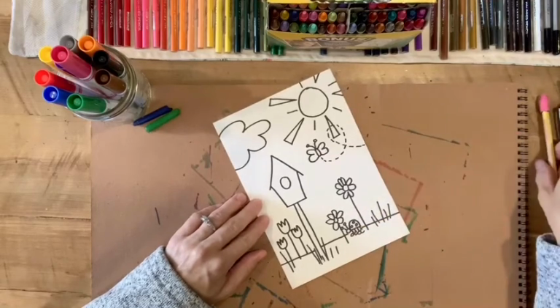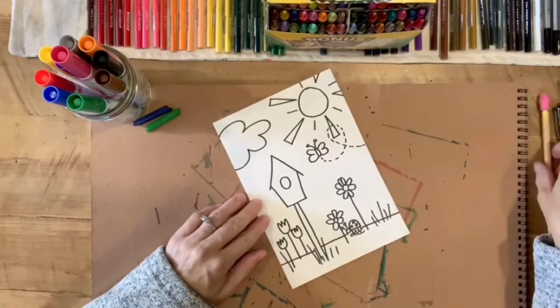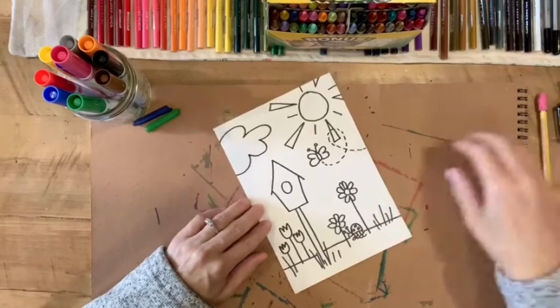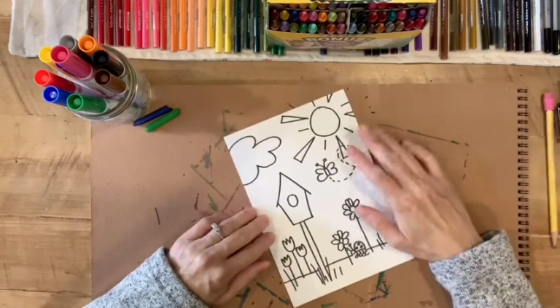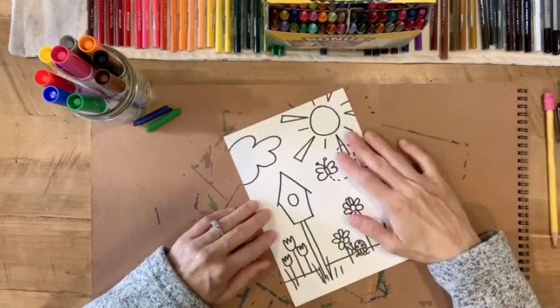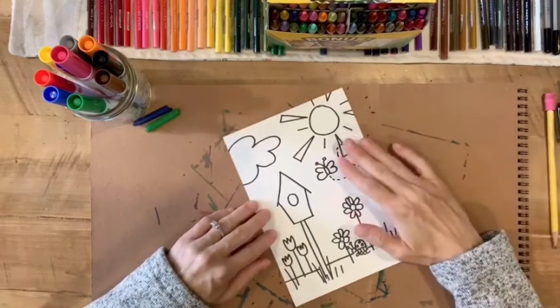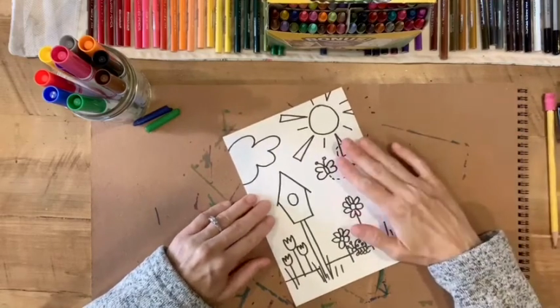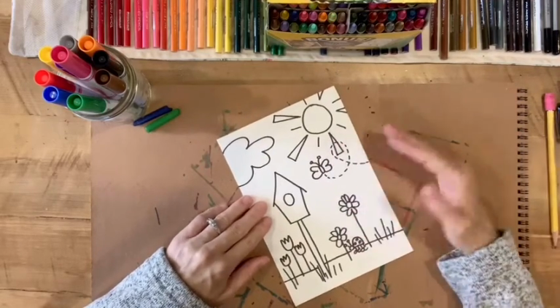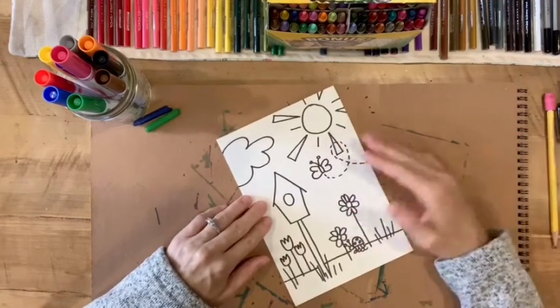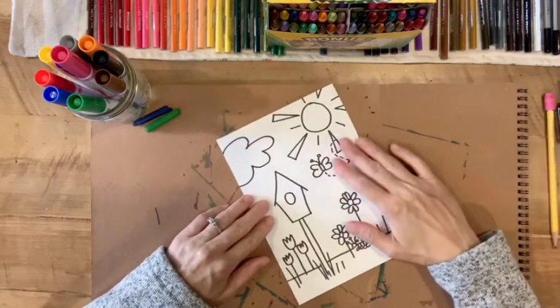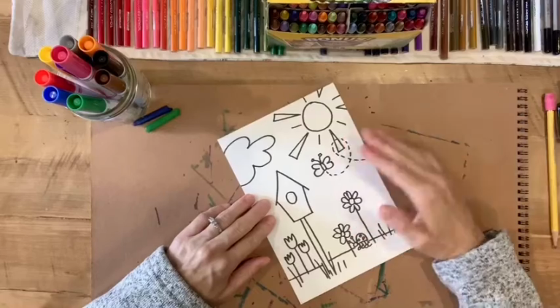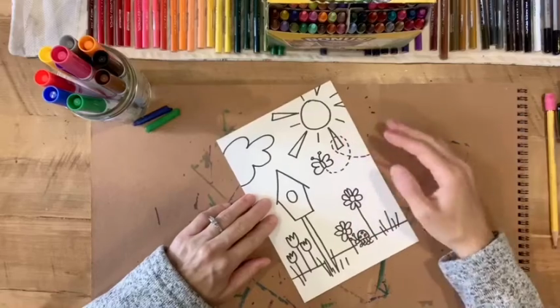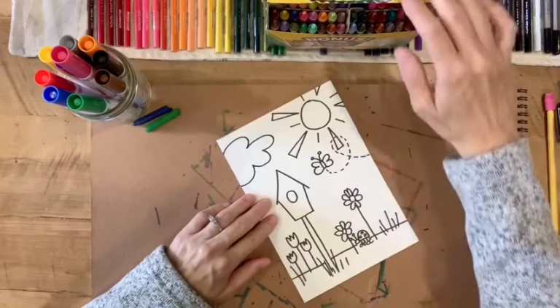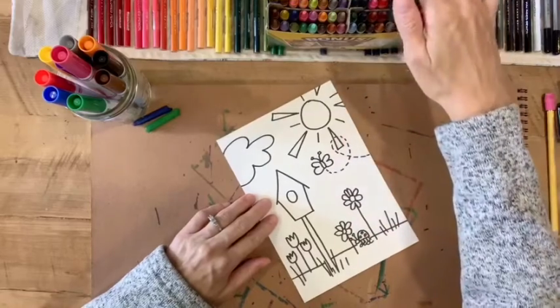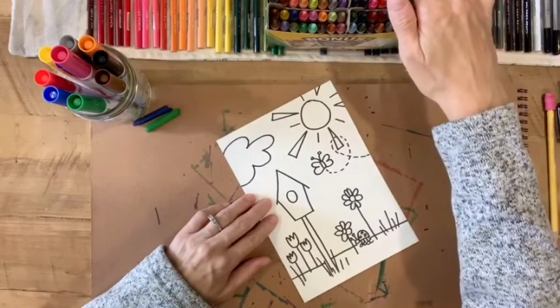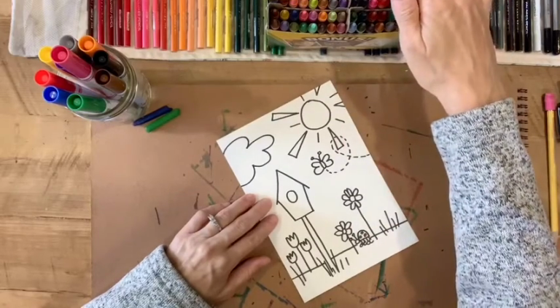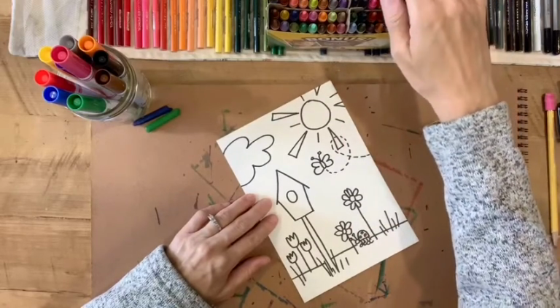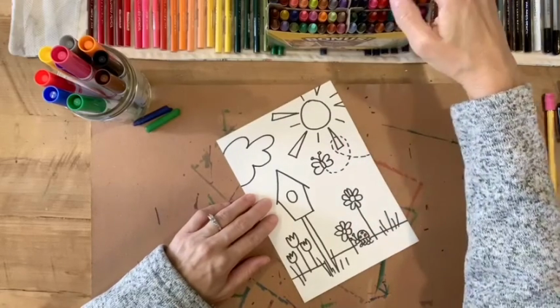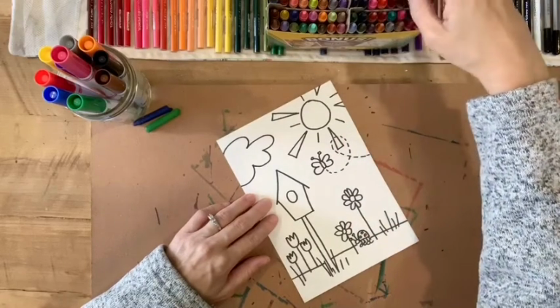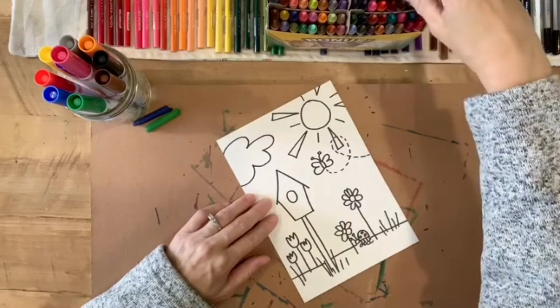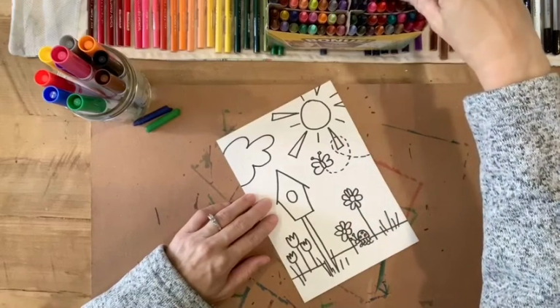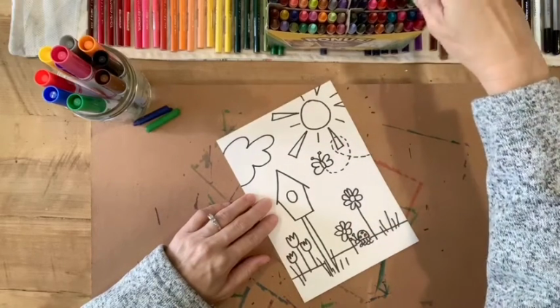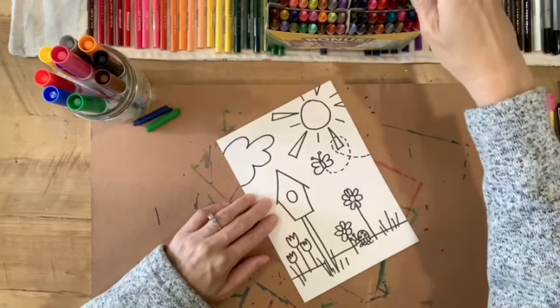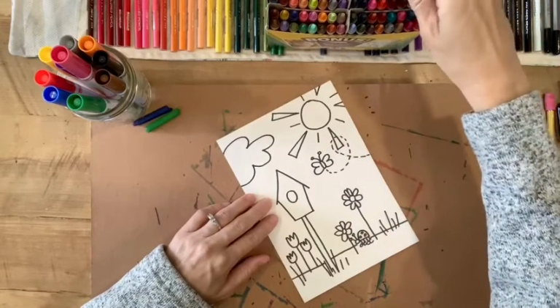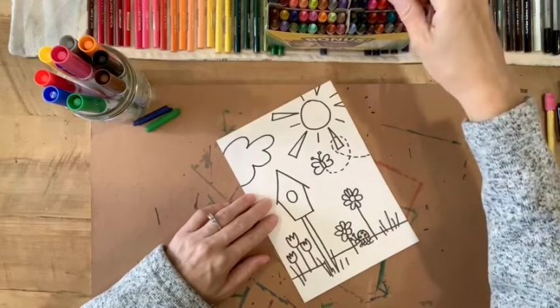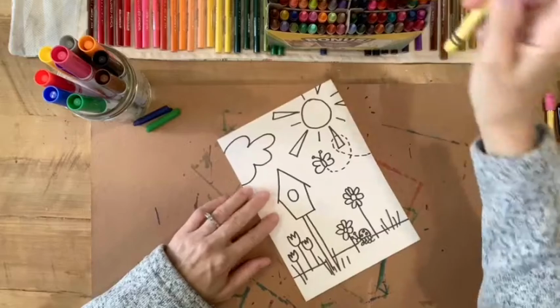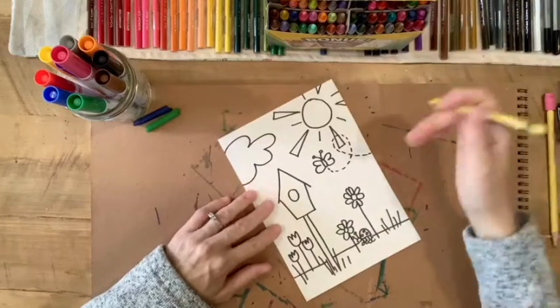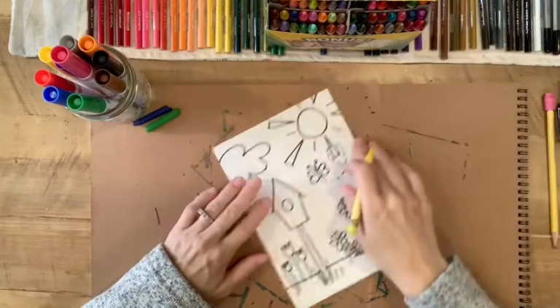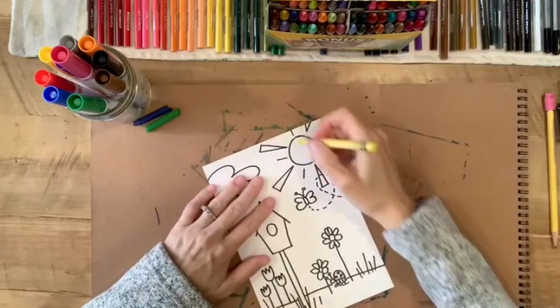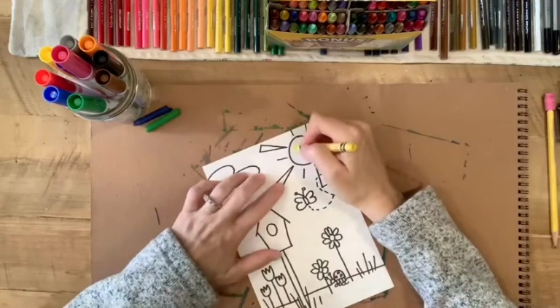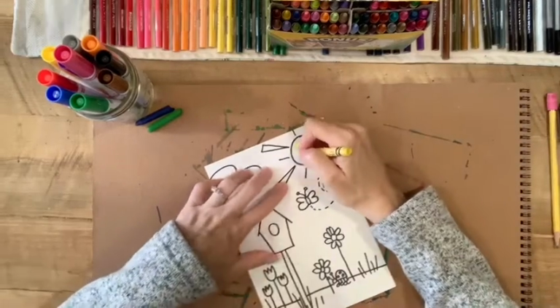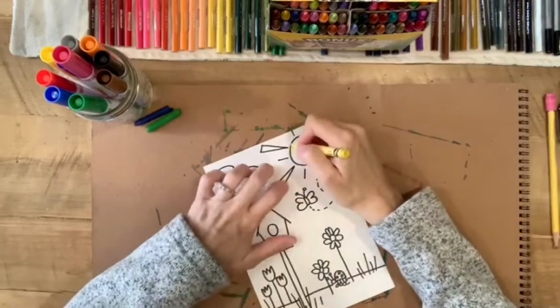From here you're going to need to color in your drawing. I'm going to color mine in with crayon, so you can color yours in as well.